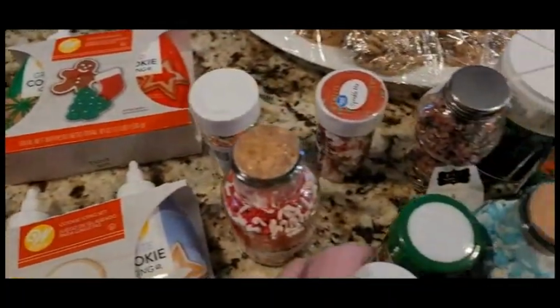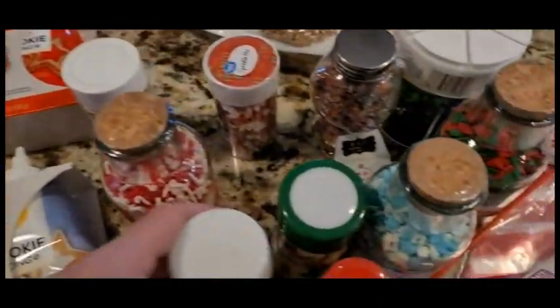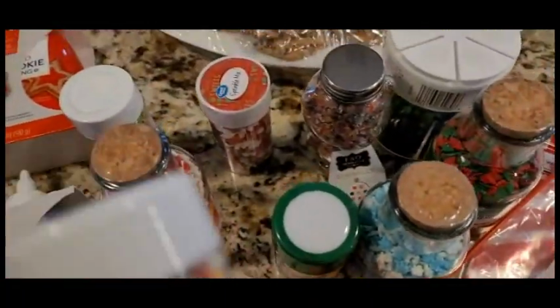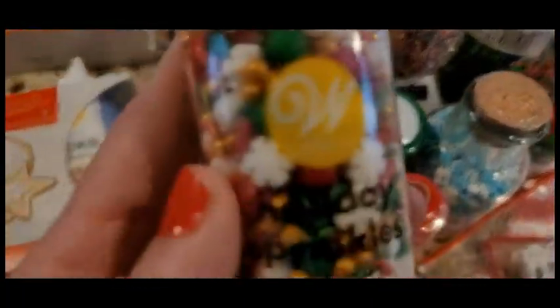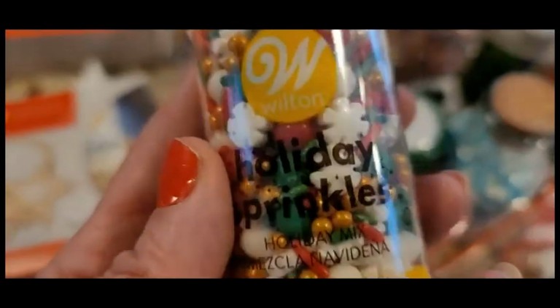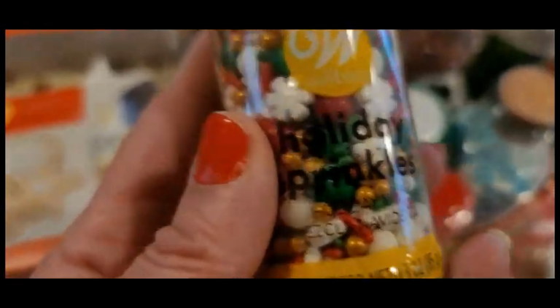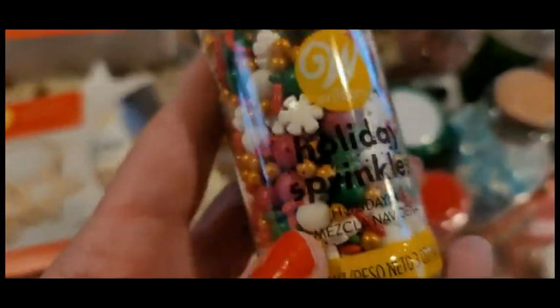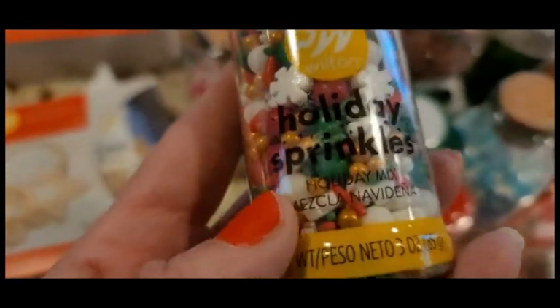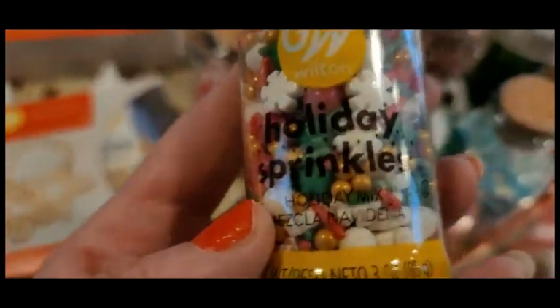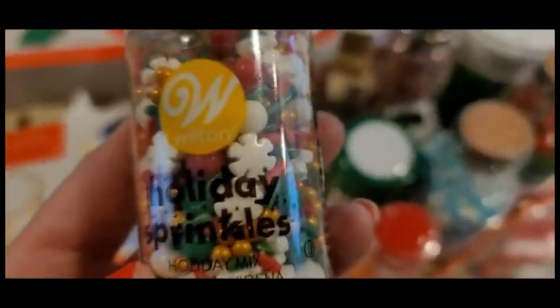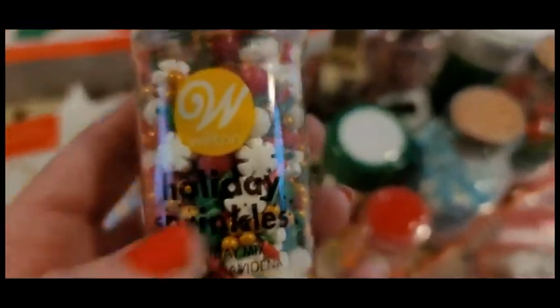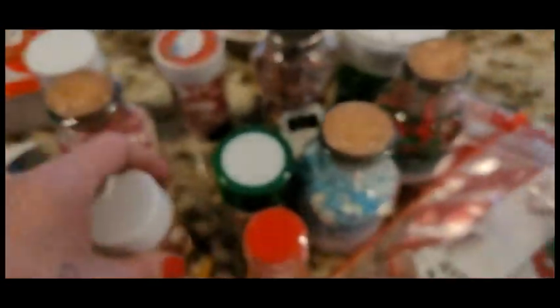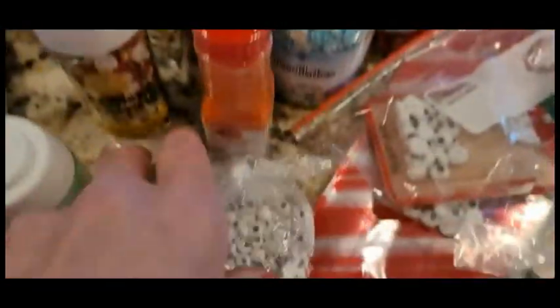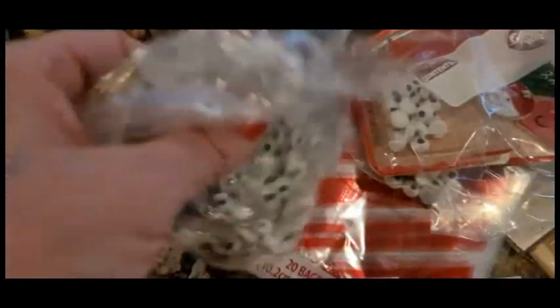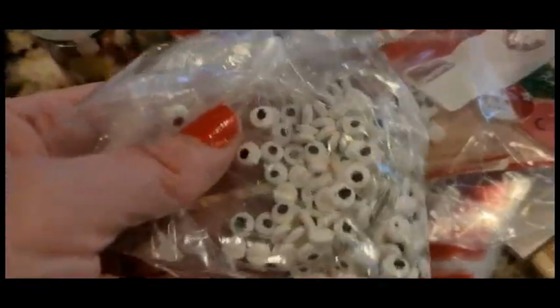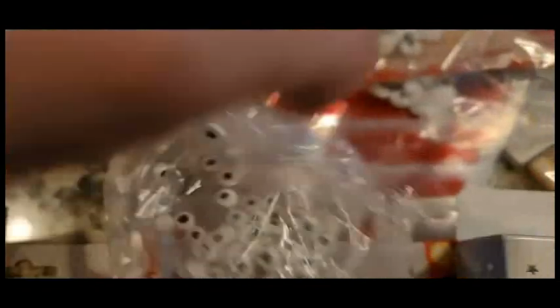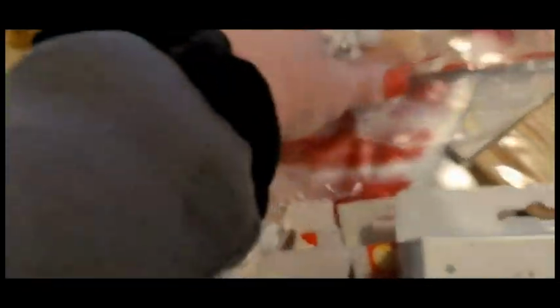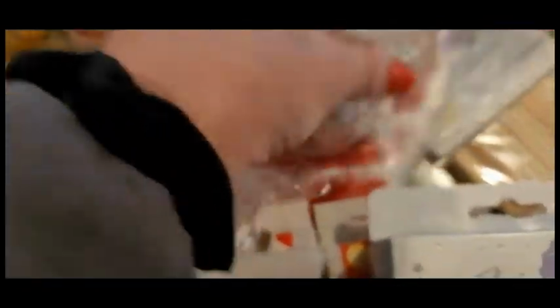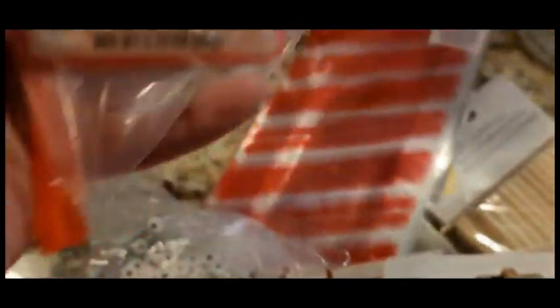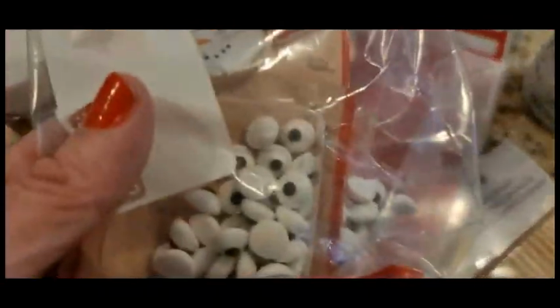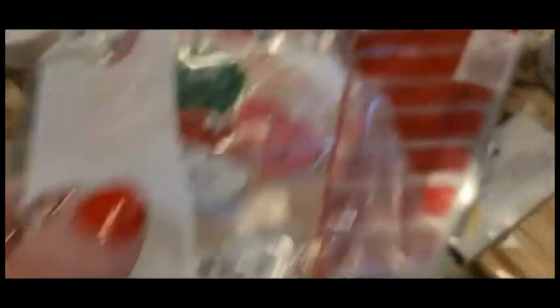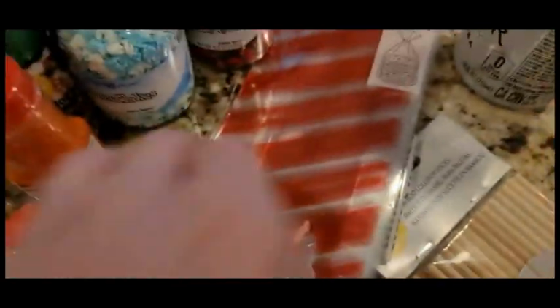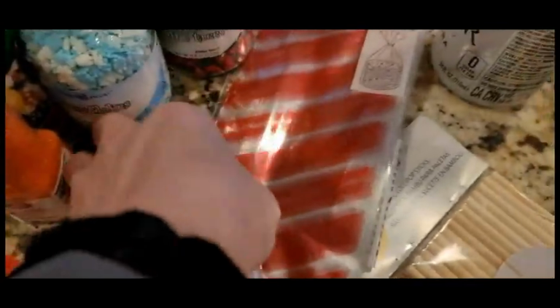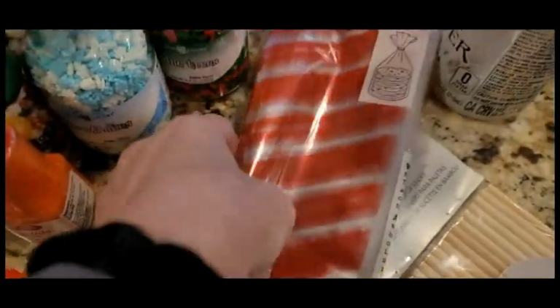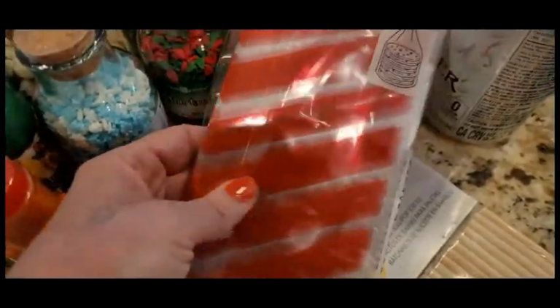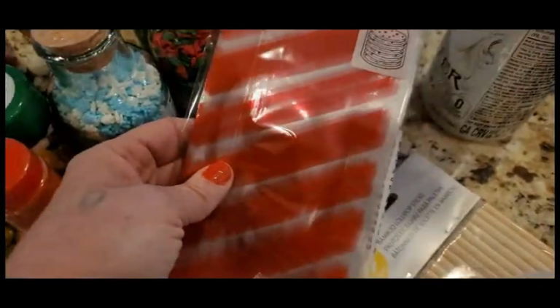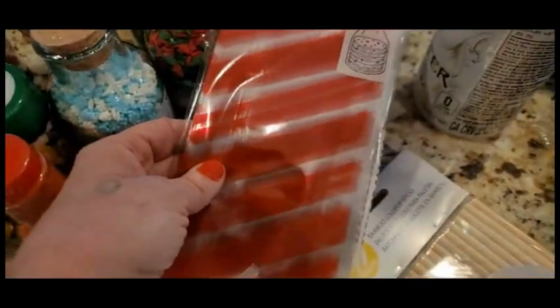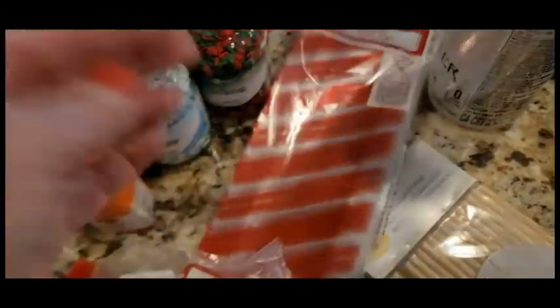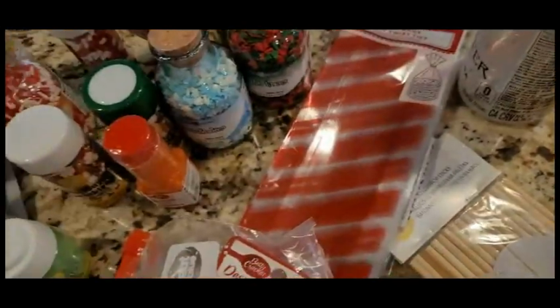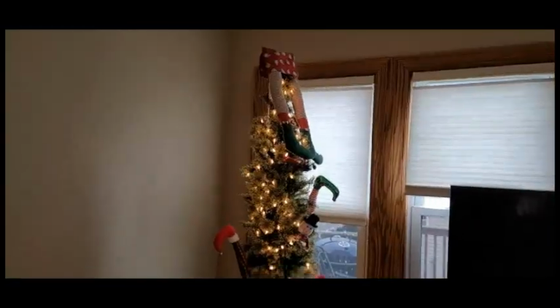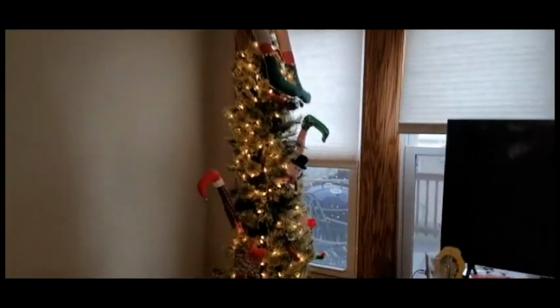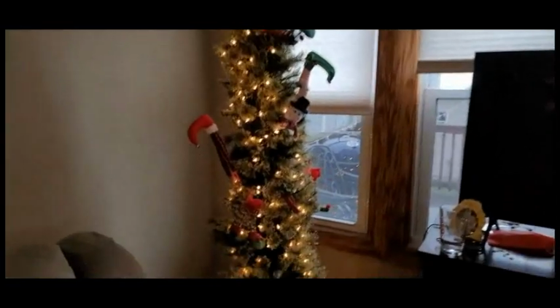And look at this — holiday sprinkles! And we have tons of eyes — we have the smaller ones and we have the balloons. And of course our little treat bags. Such a cute little tree.